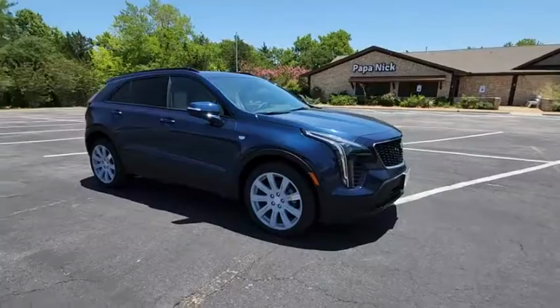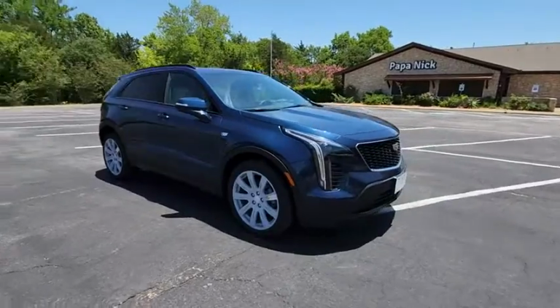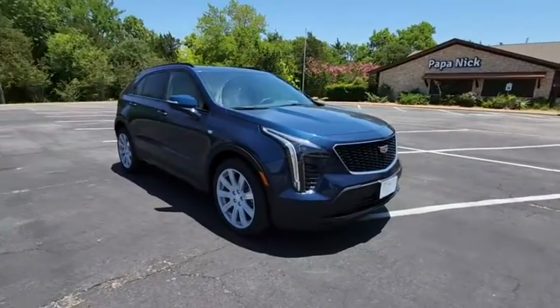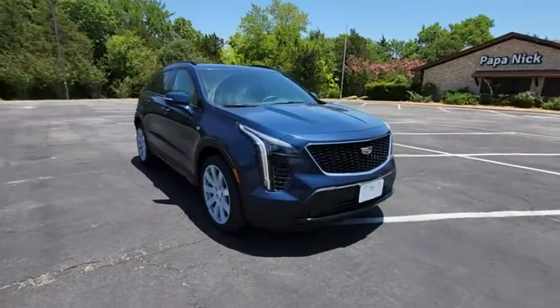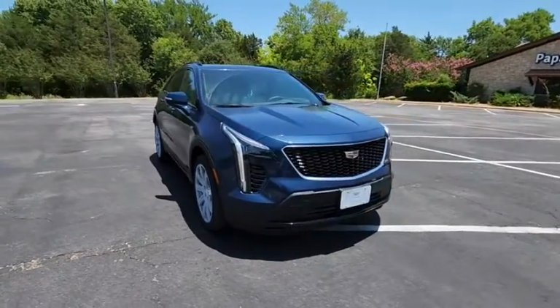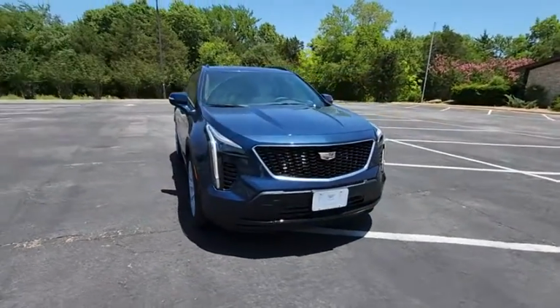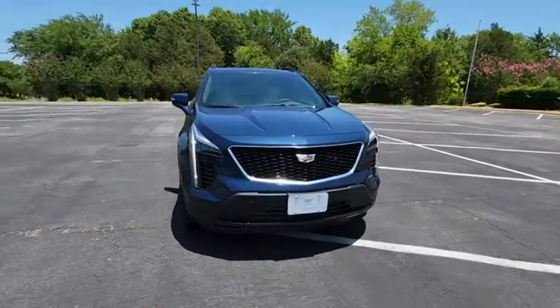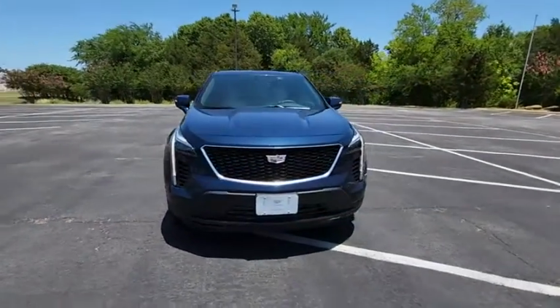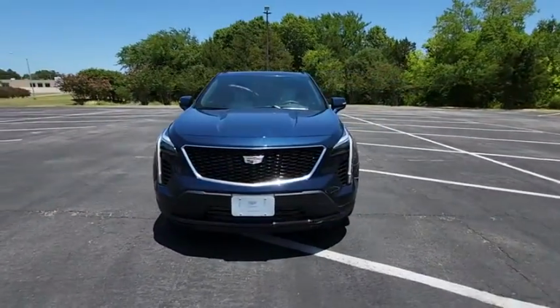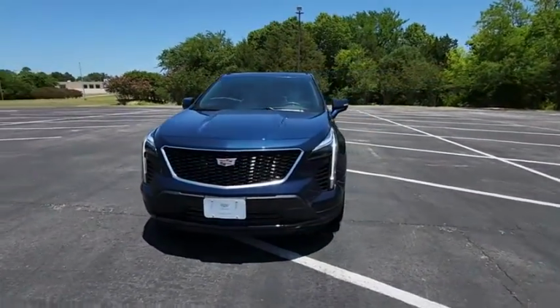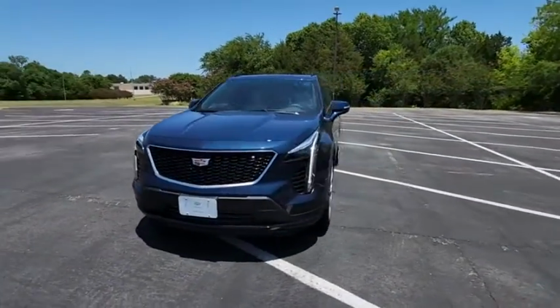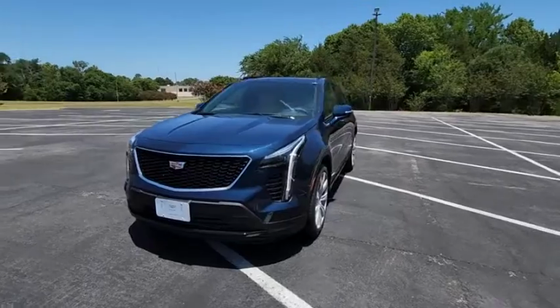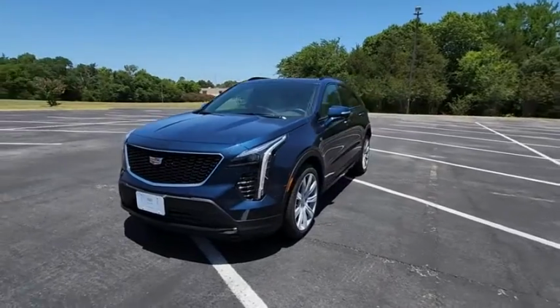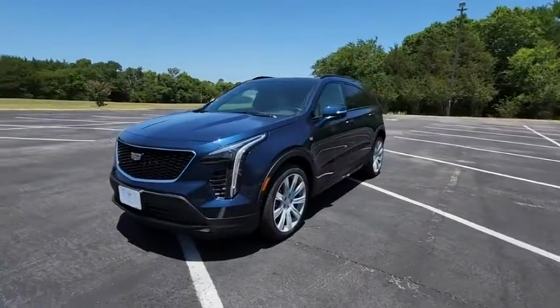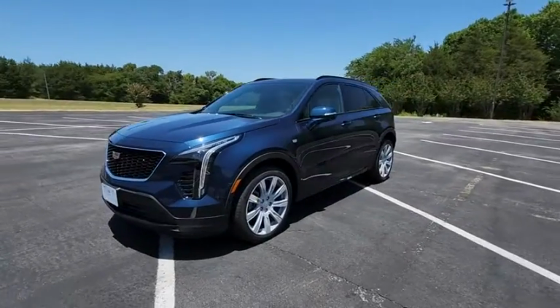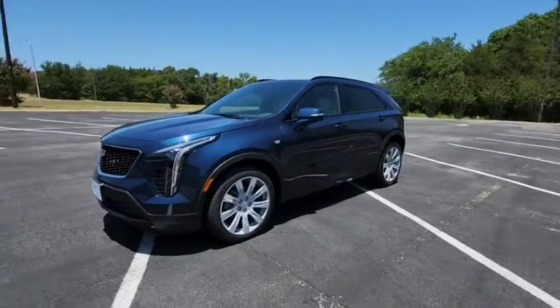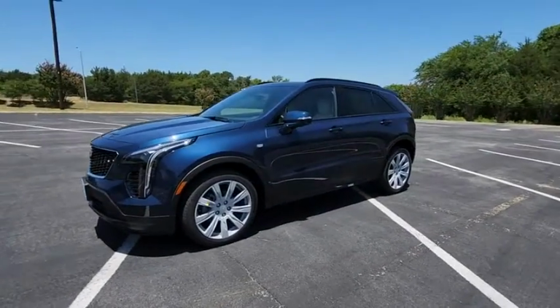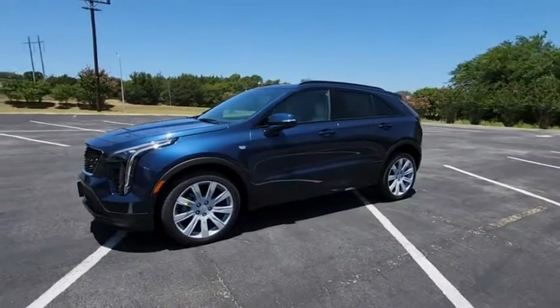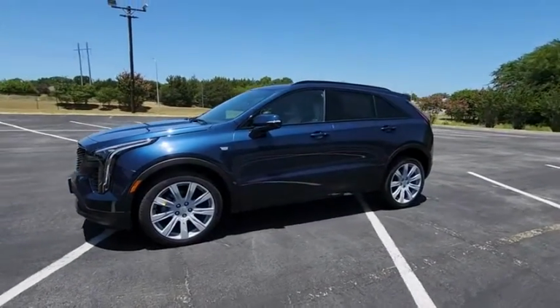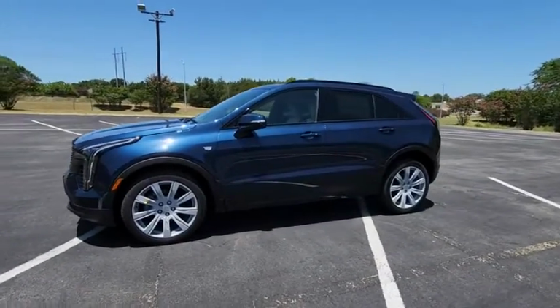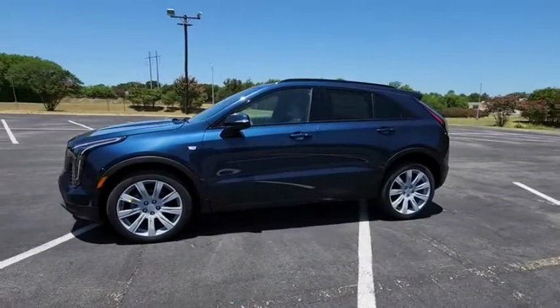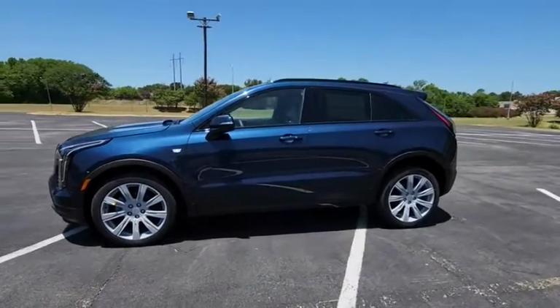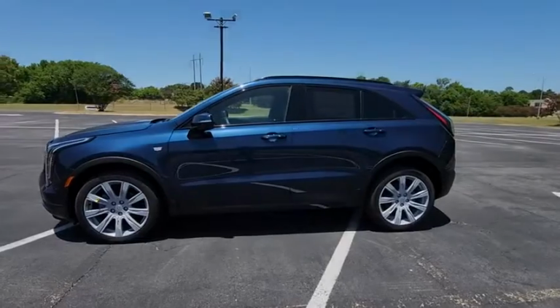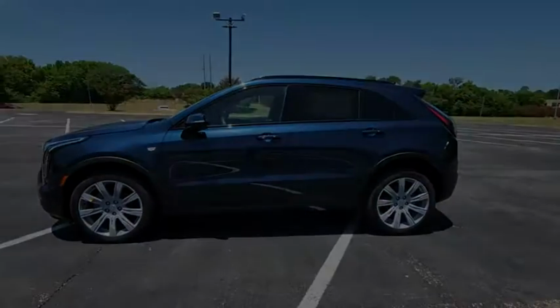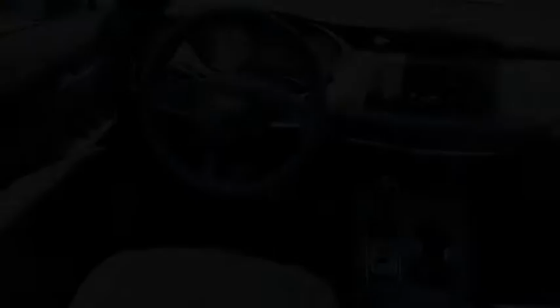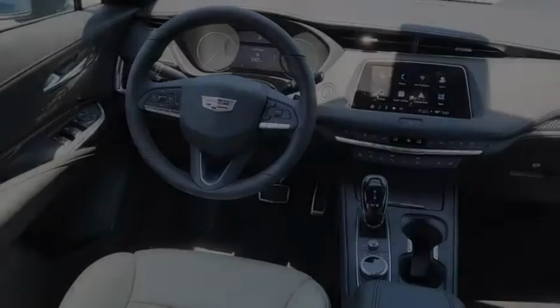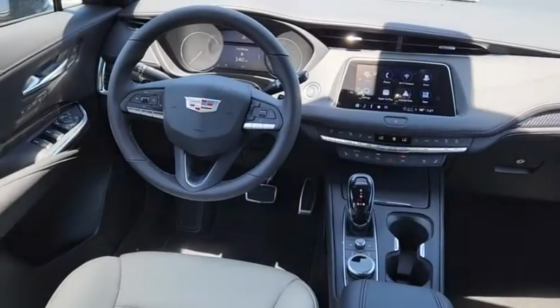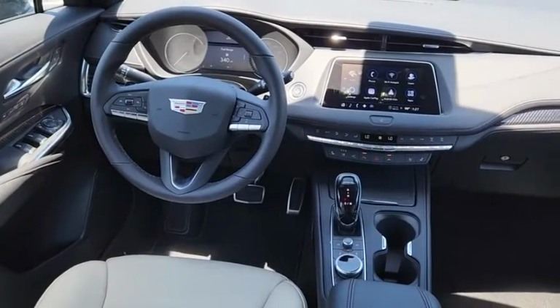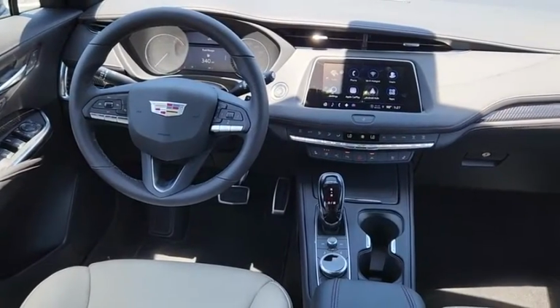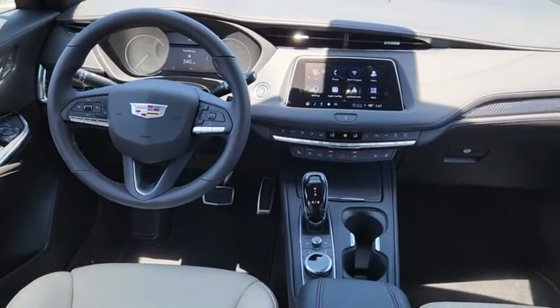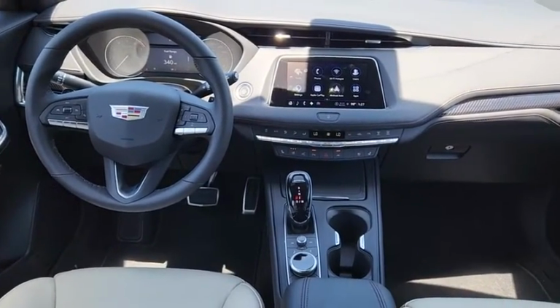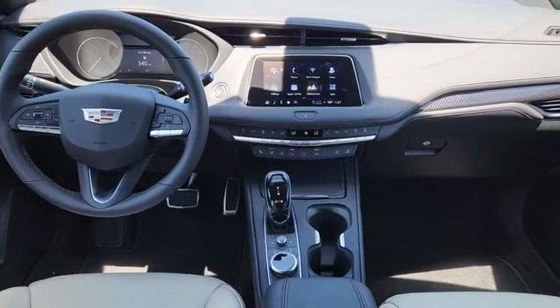Traction control, power passenger seat, dual airbags, leather-wrapped steering wheel, alloy wheels, power steering, four-wheel disc brakes, universal garage door opener, cold weather package, heated front driver and passenger seat, heated steering wheel, compass.